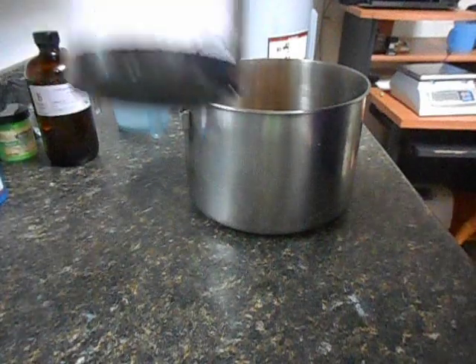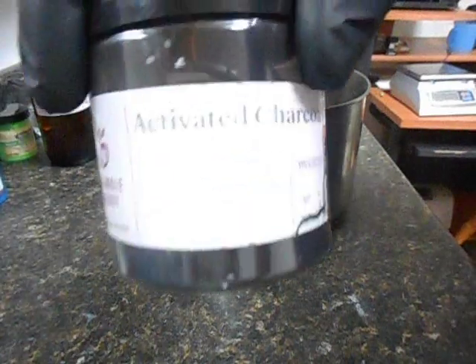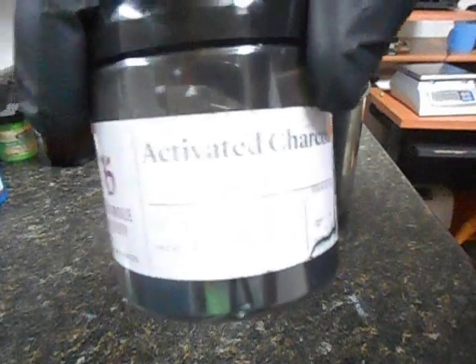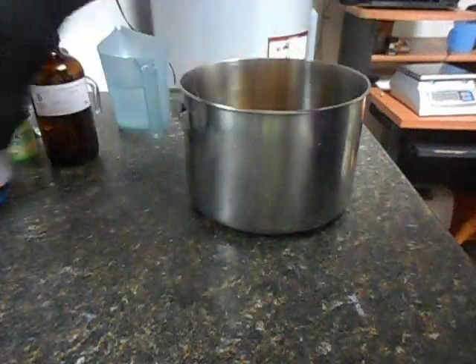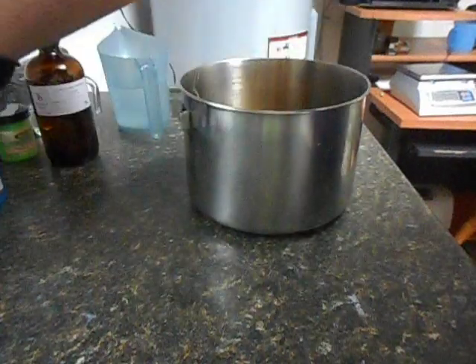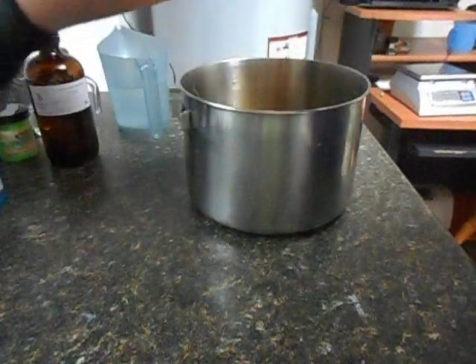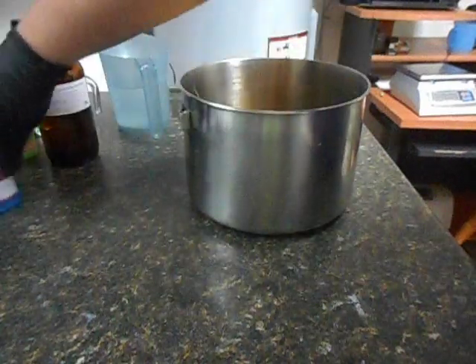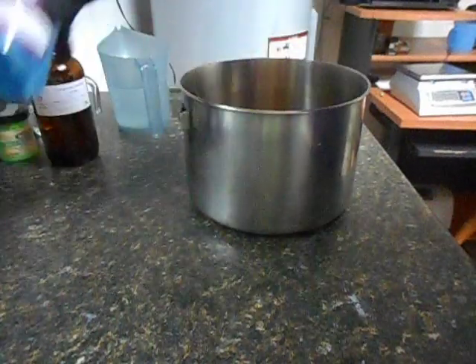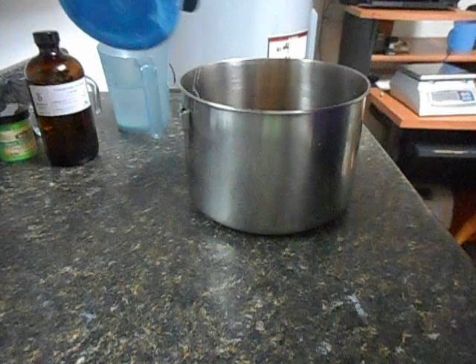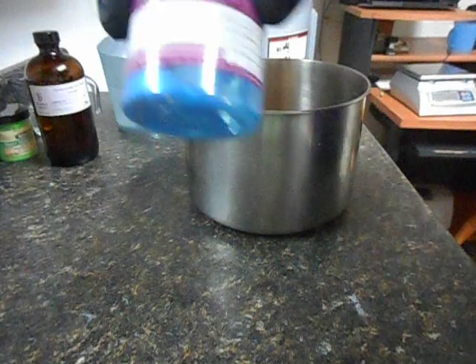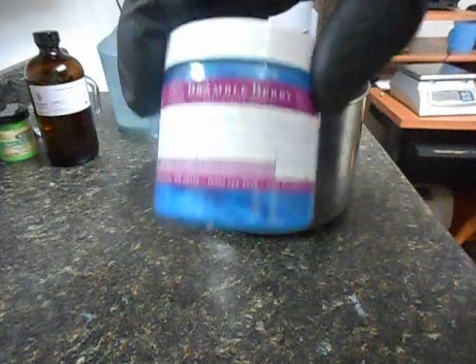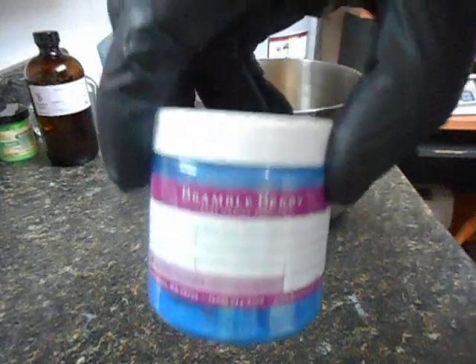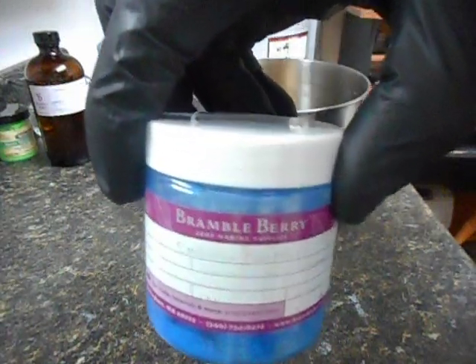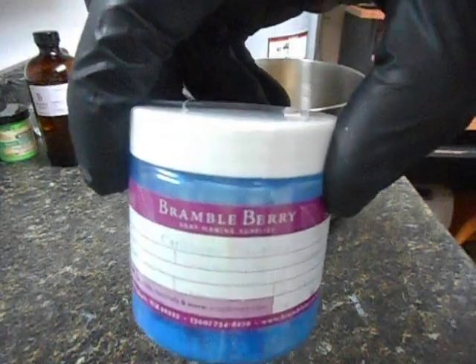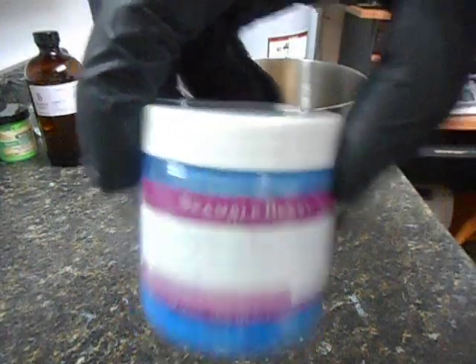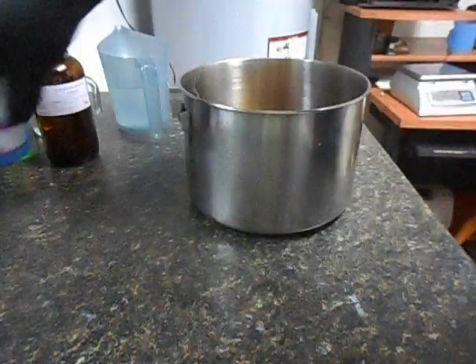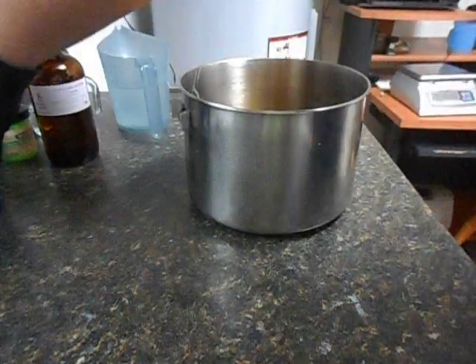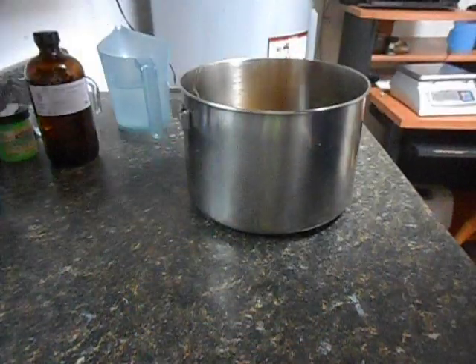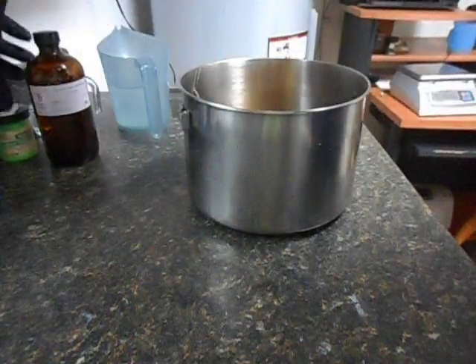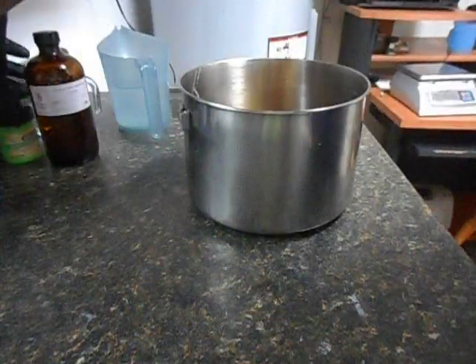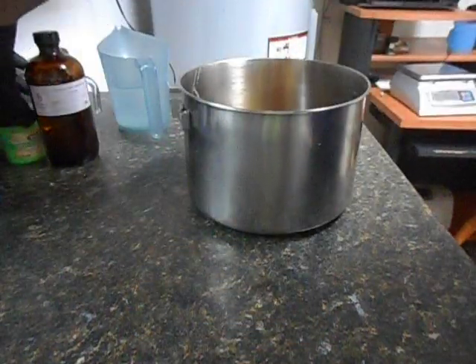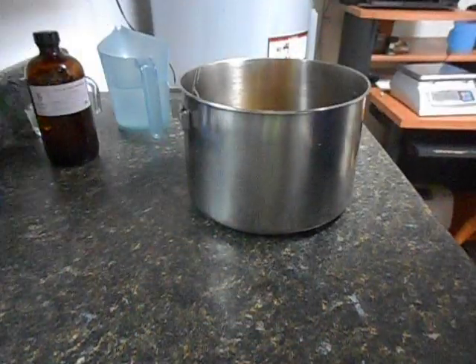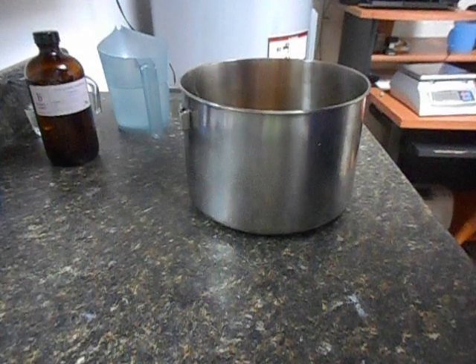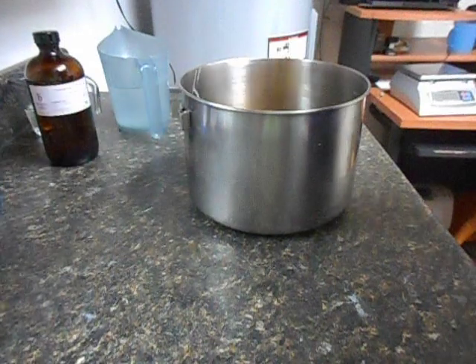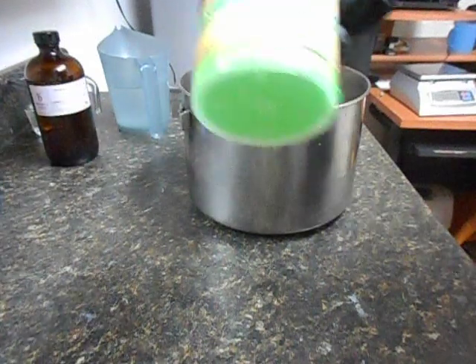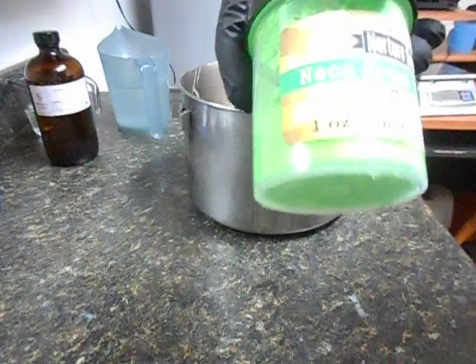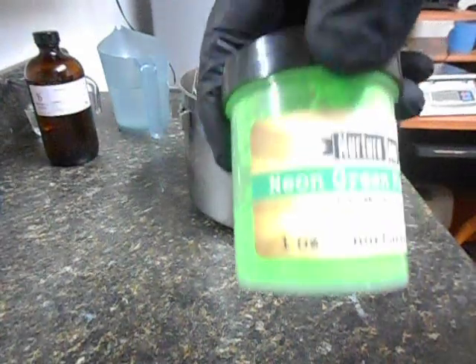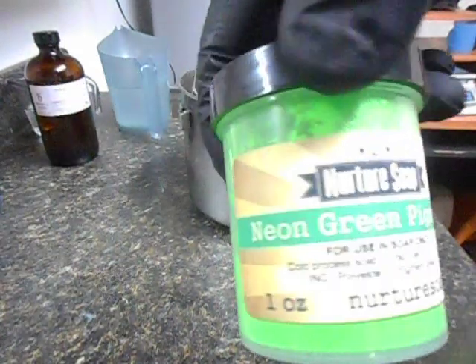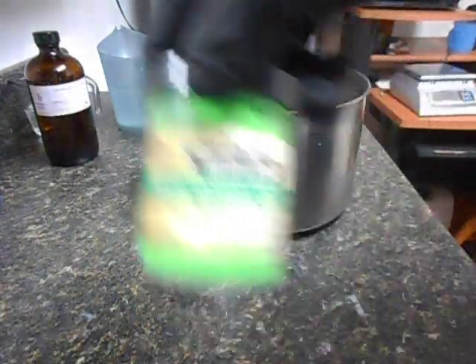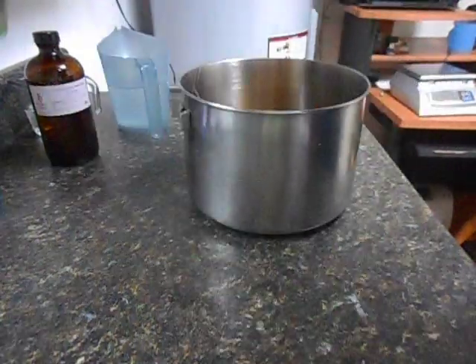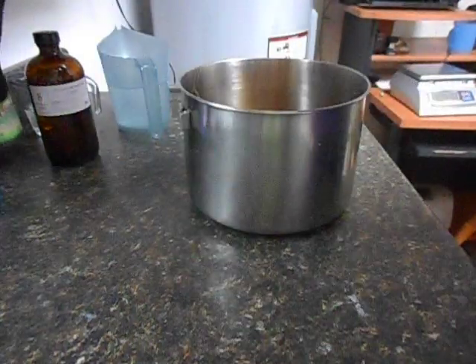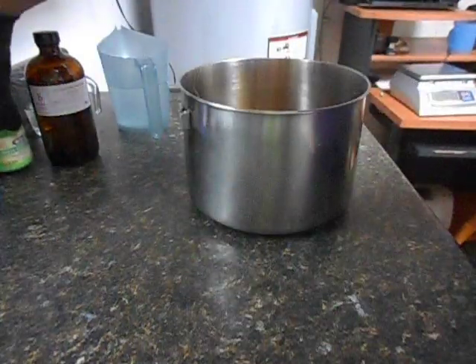I'll be using activated charcoal for the black. I'm using Bramble Berry's Caribbean Blue for a nice blue mica, and to really set things off, Nurture Soap's Neon Green Pigment.